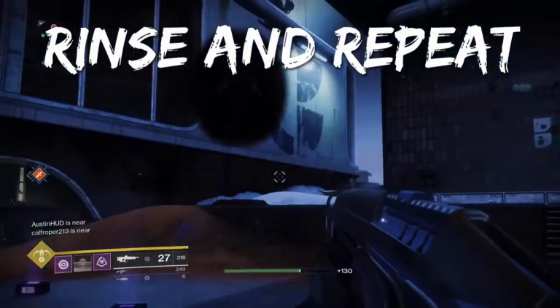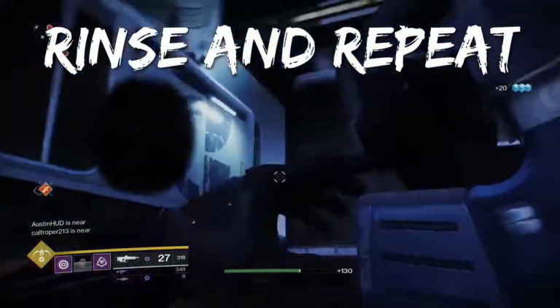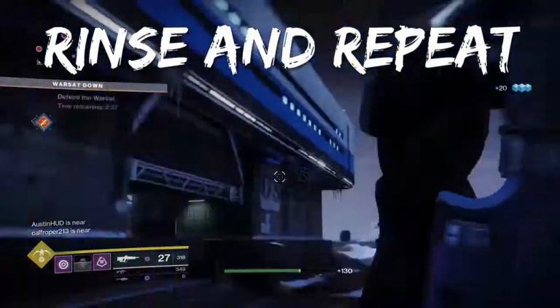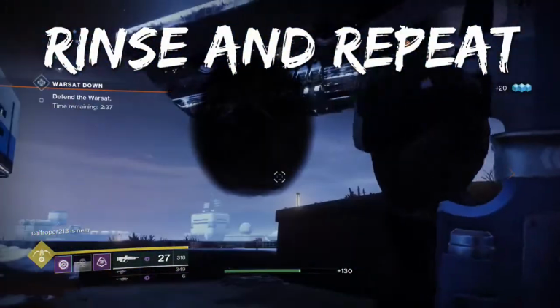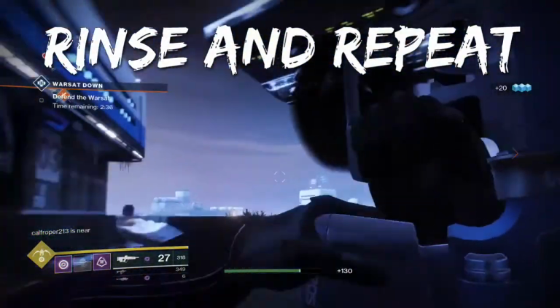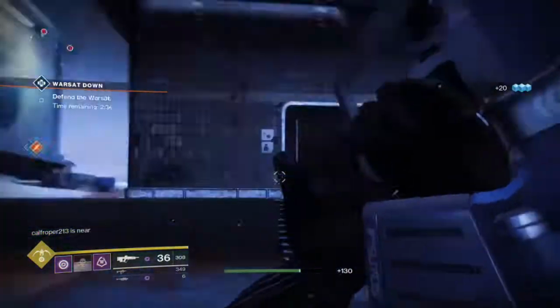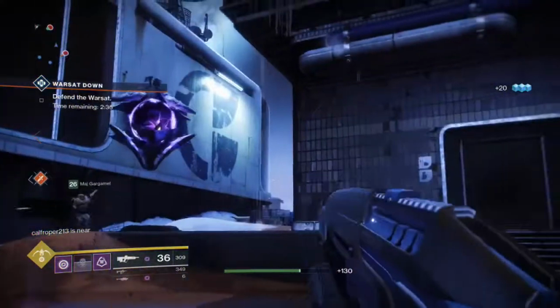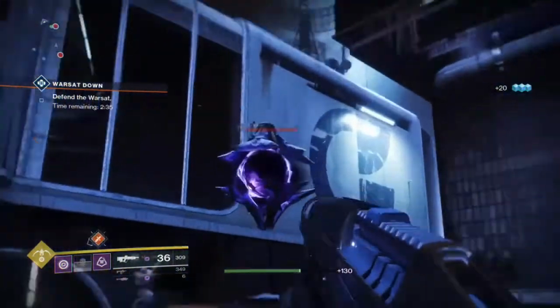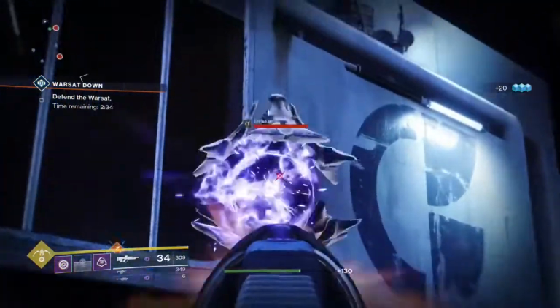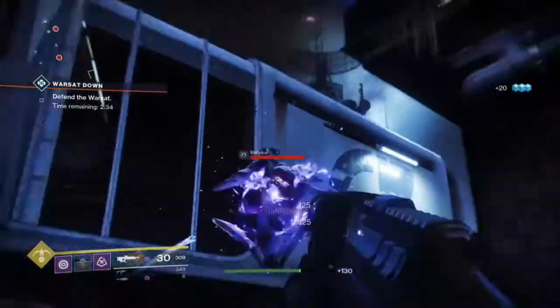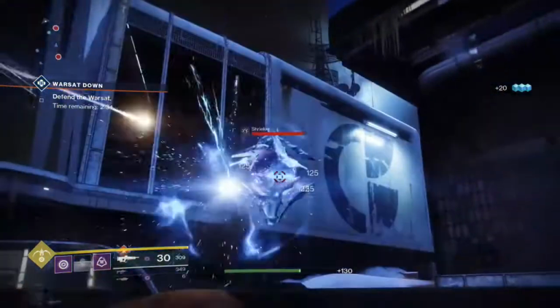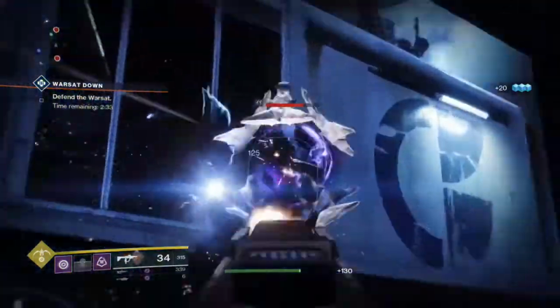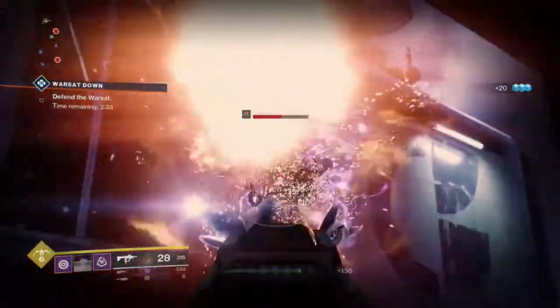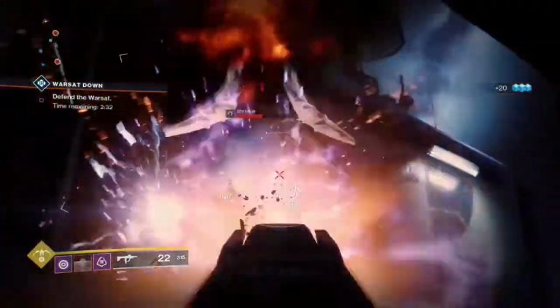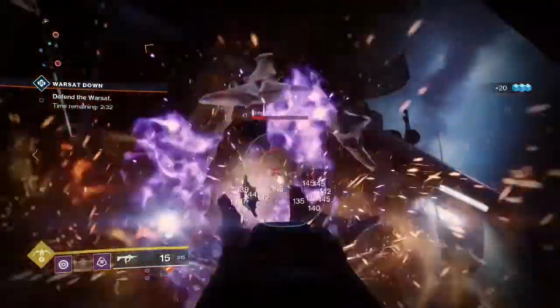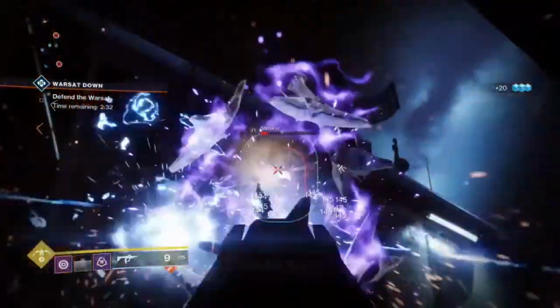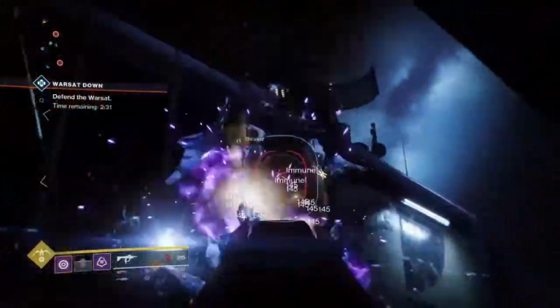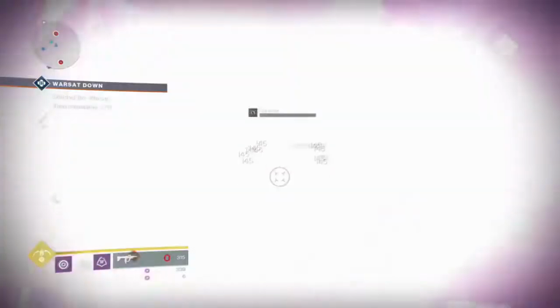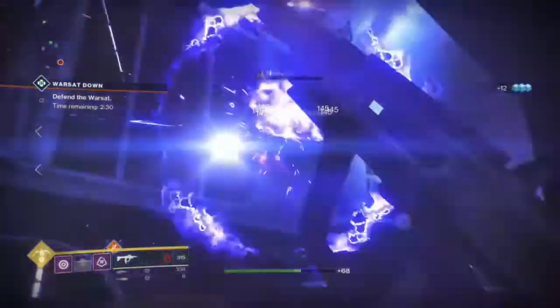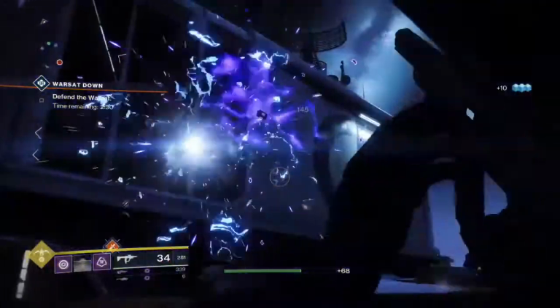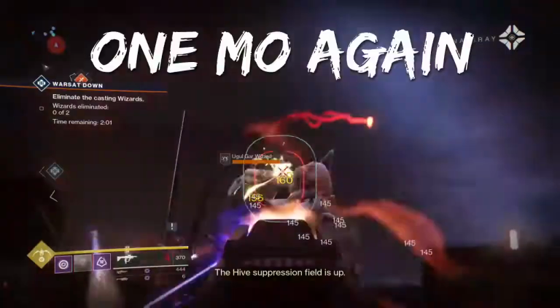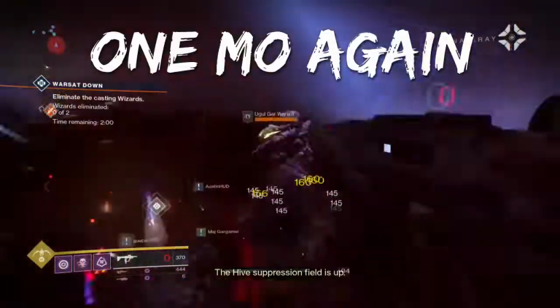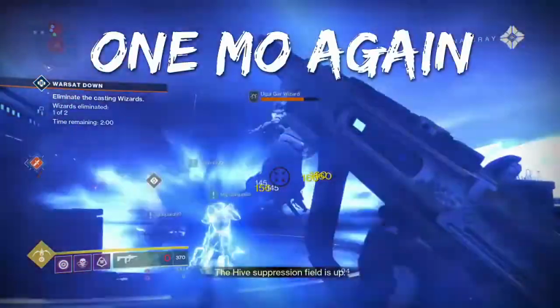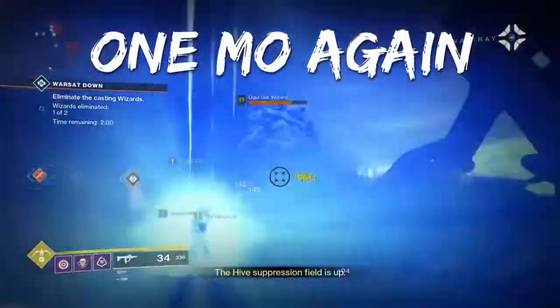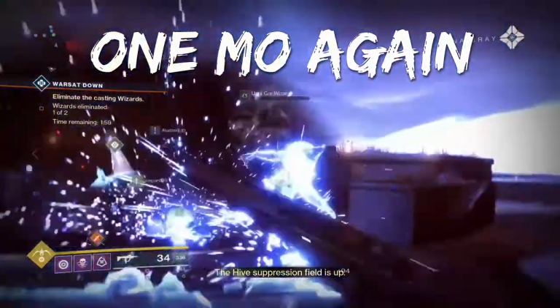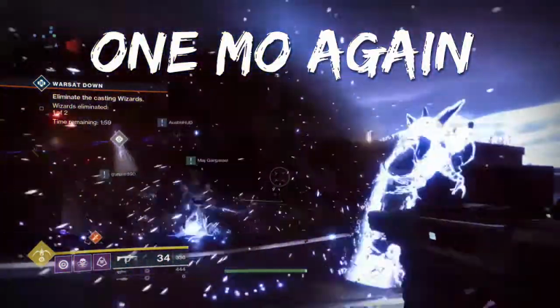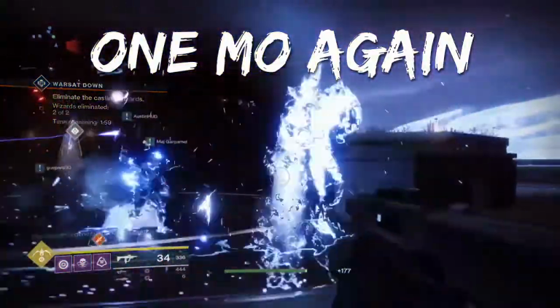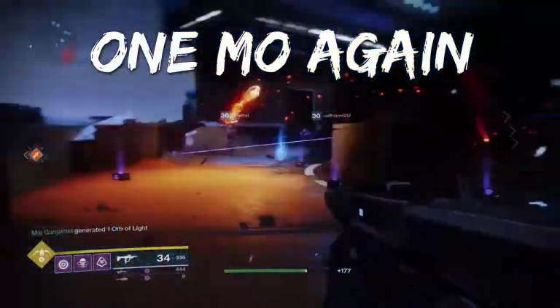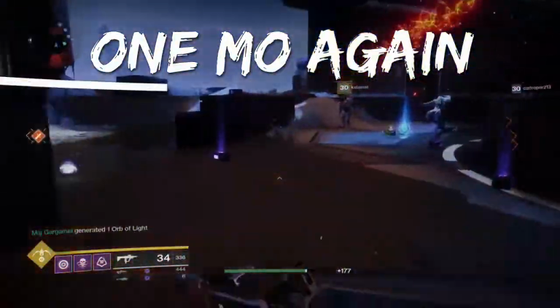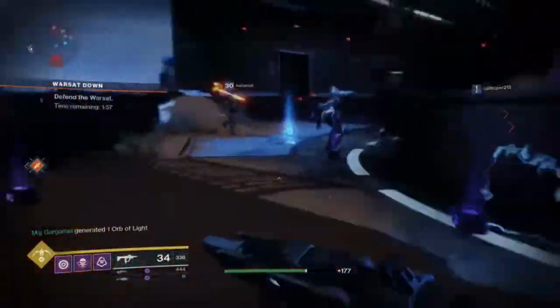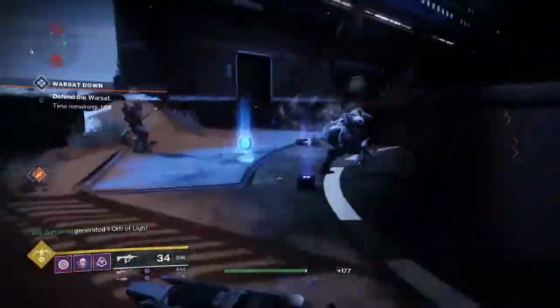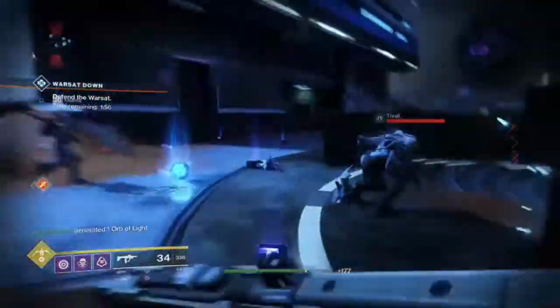Got the first one down — just rinse and repeat, do the same thing again, knock out the second one. Then finally we got the last one here, same process: kill both the wizards and take it down.